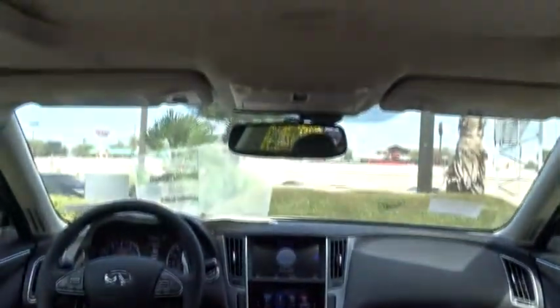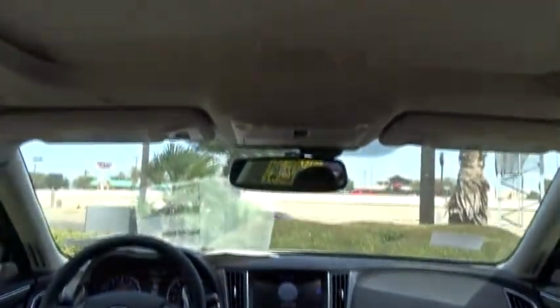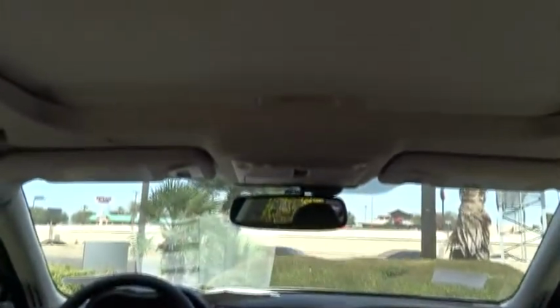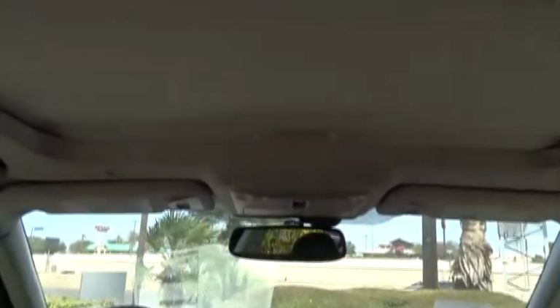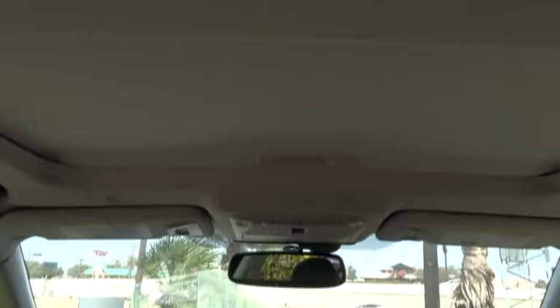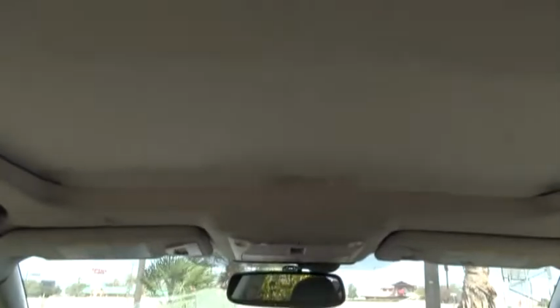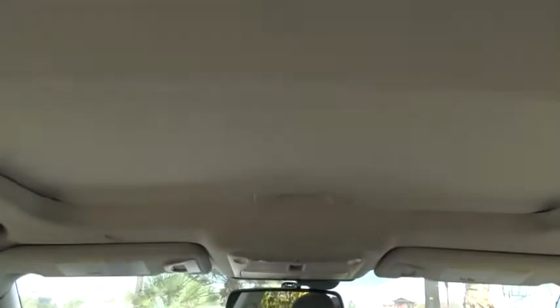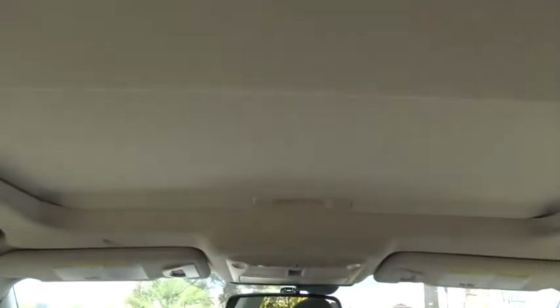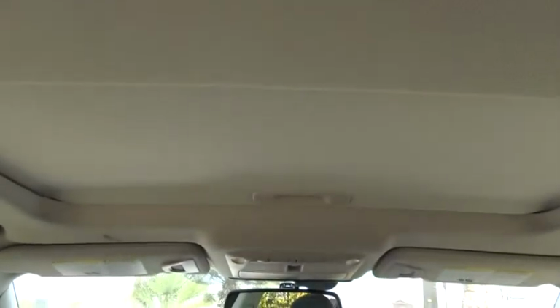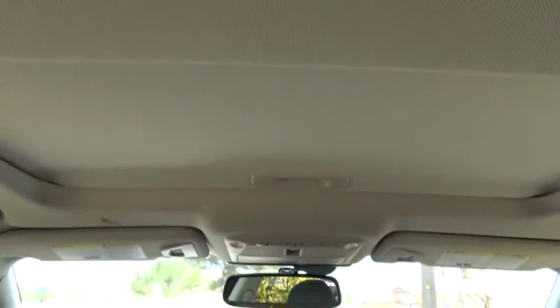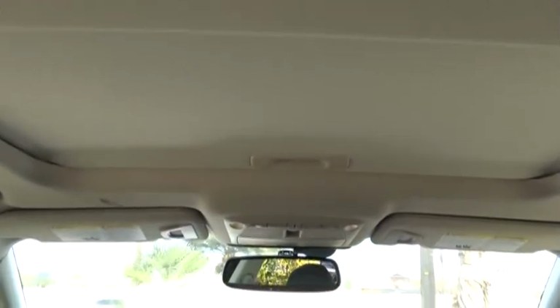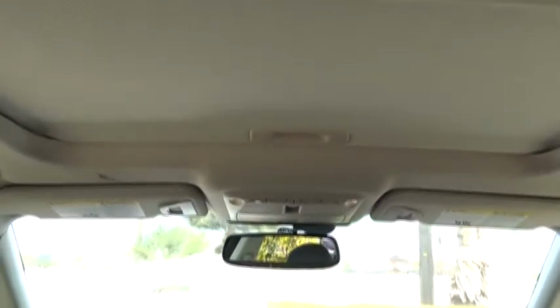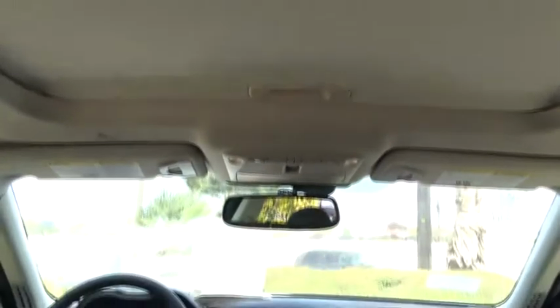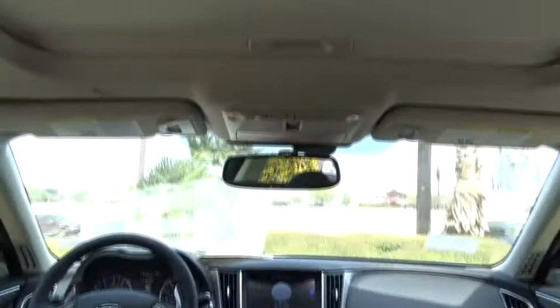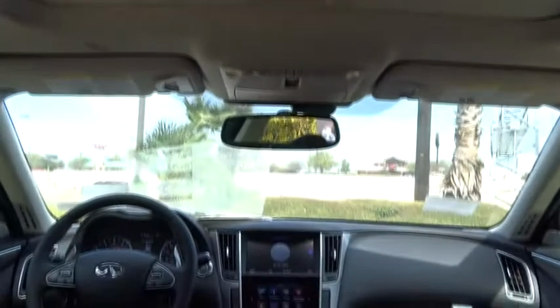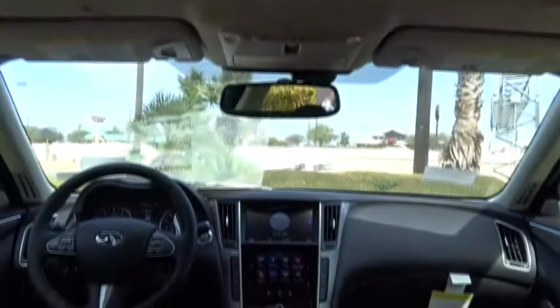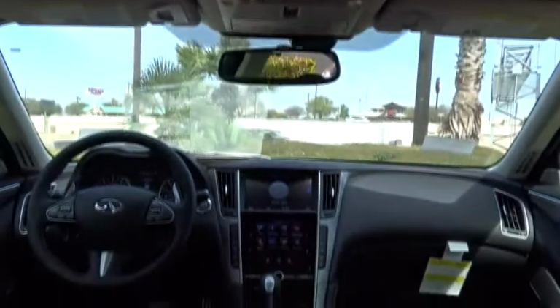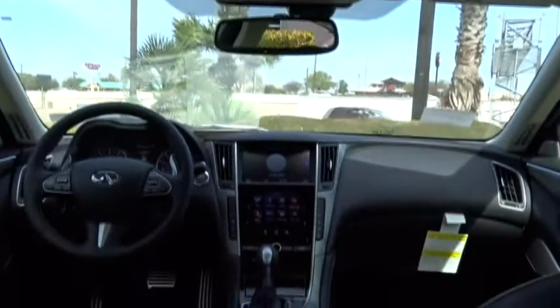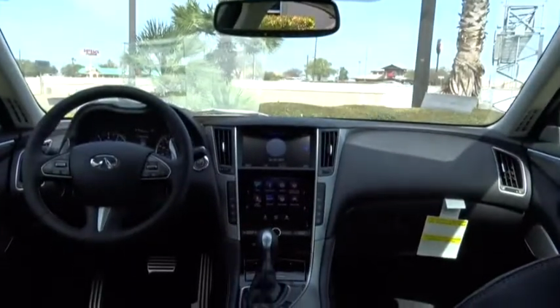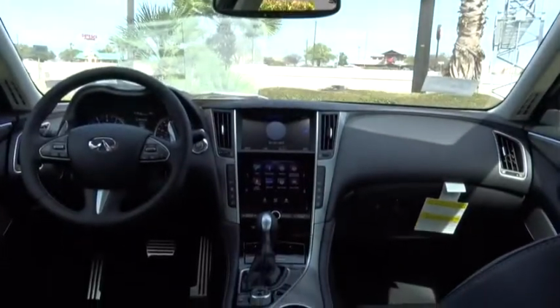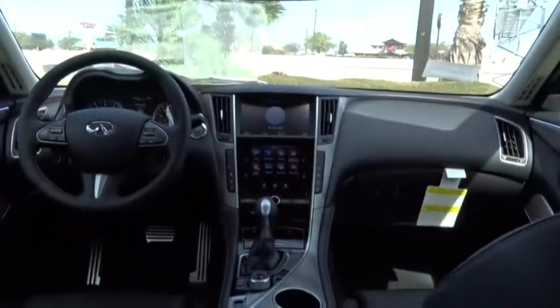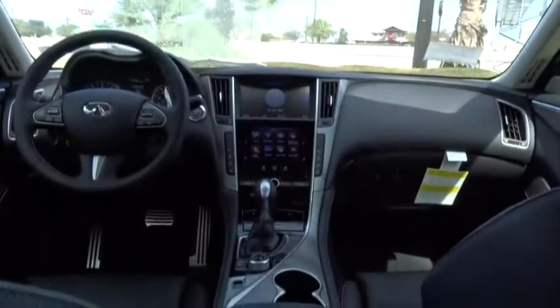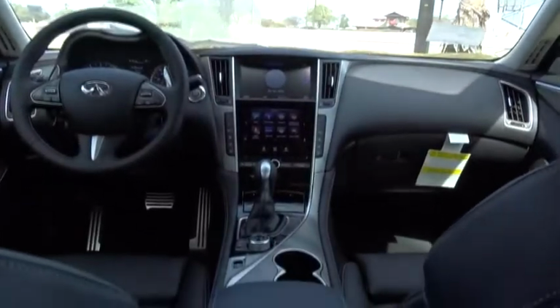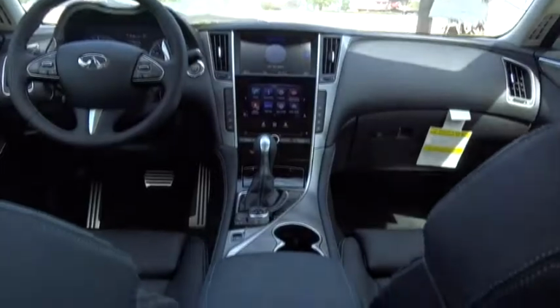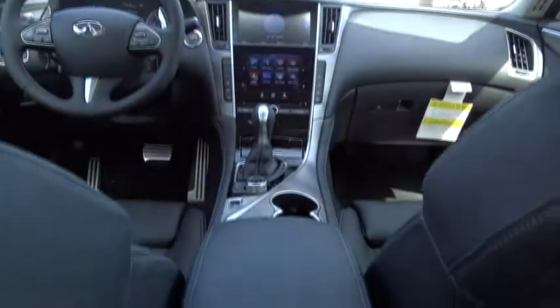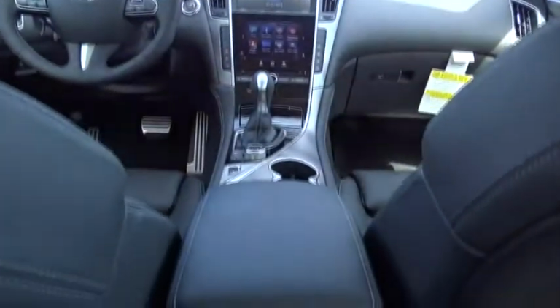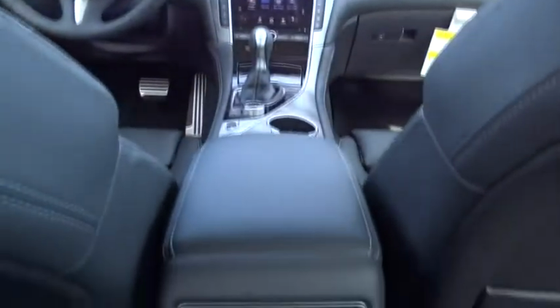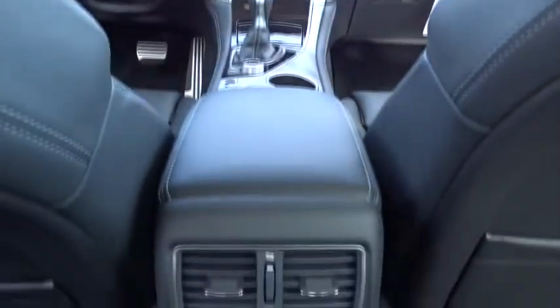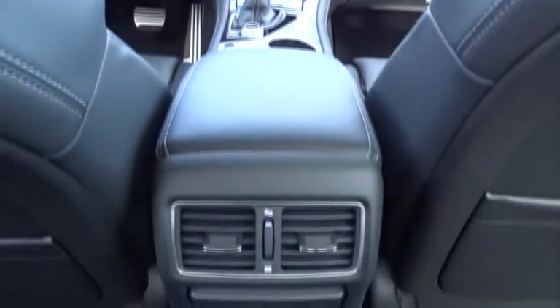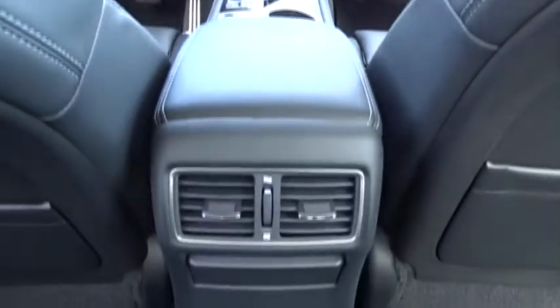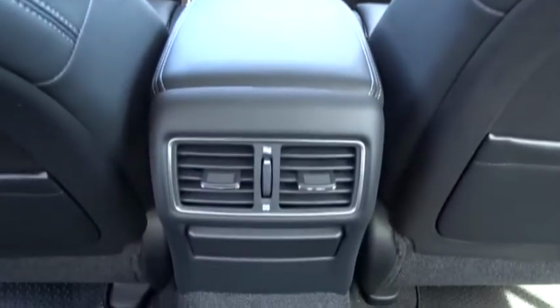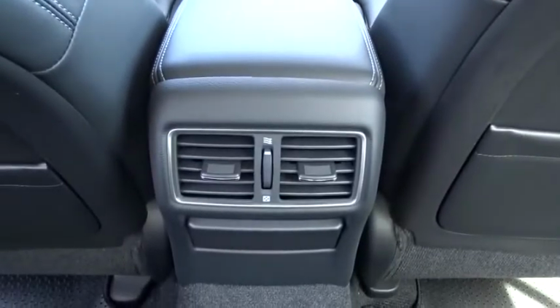Stability control. Steering wheel audio controls. Keyless entry. Traction control. Power passenger seat. Anti-lock braking system. Backup camera.